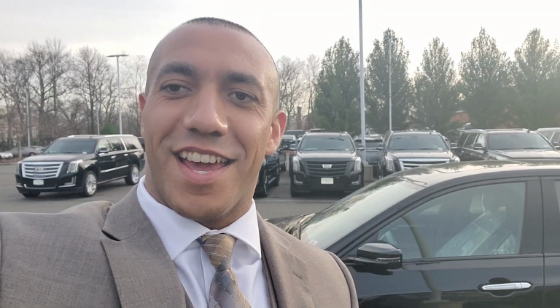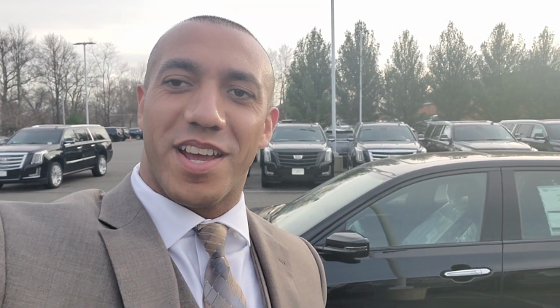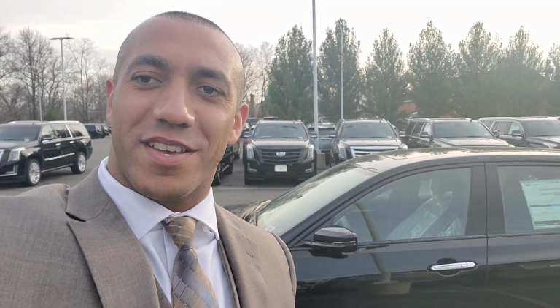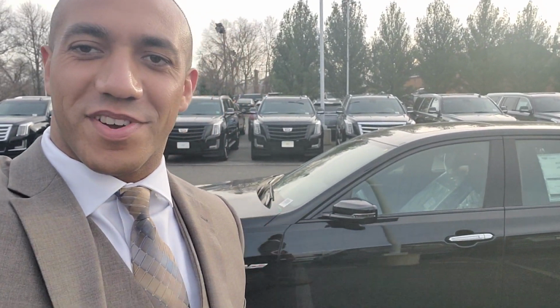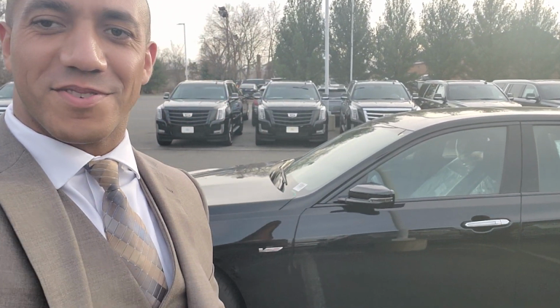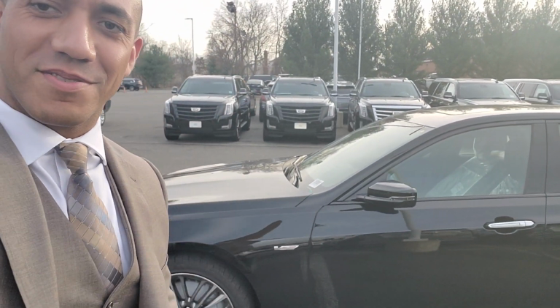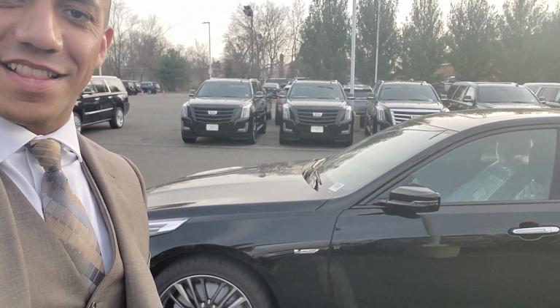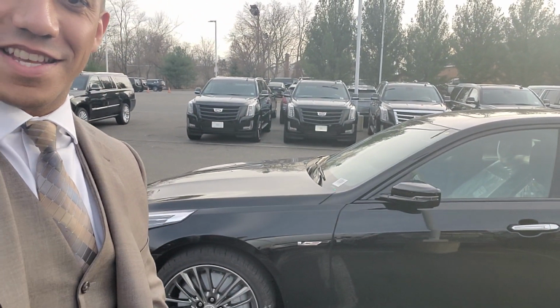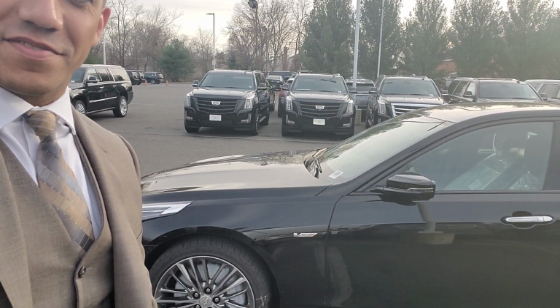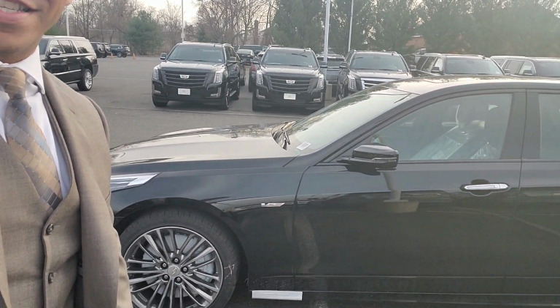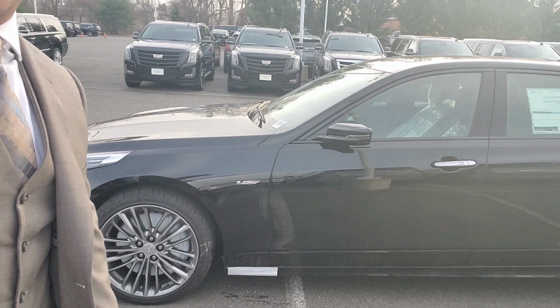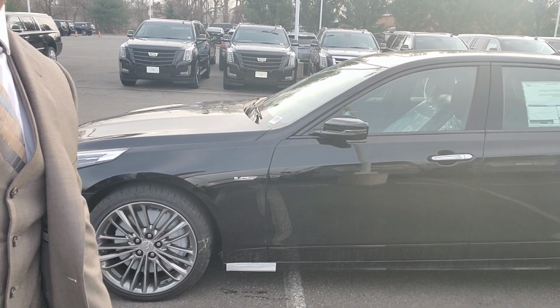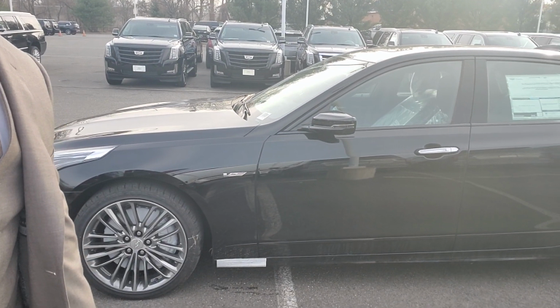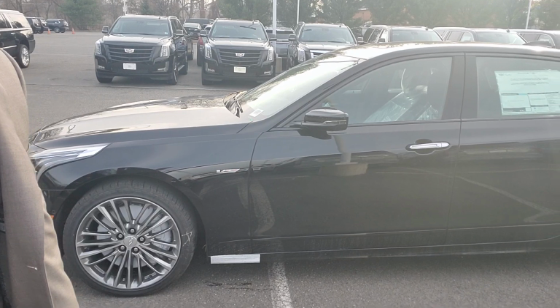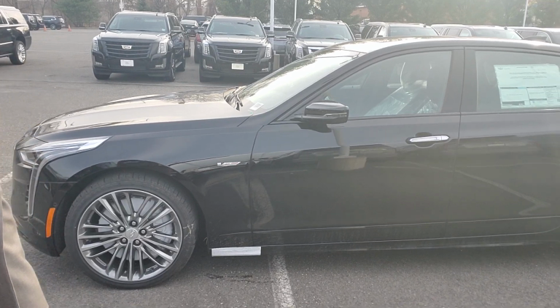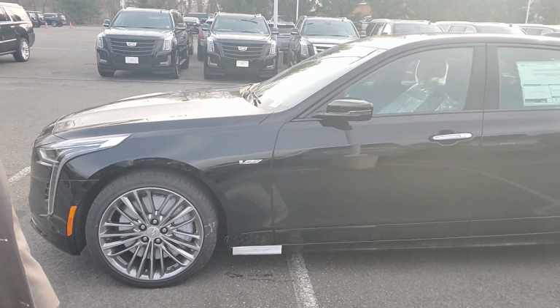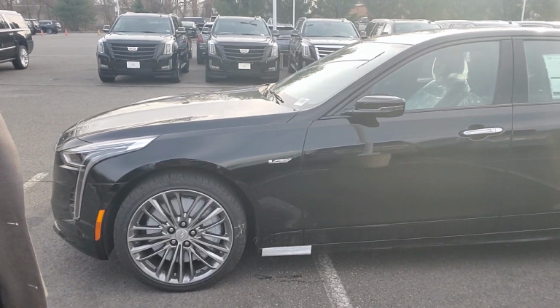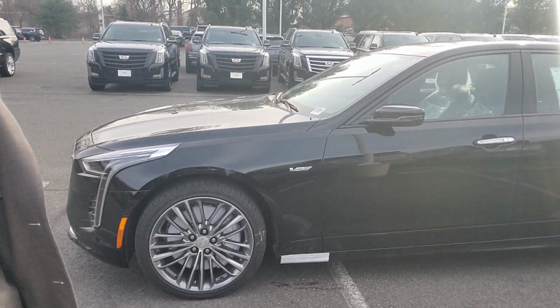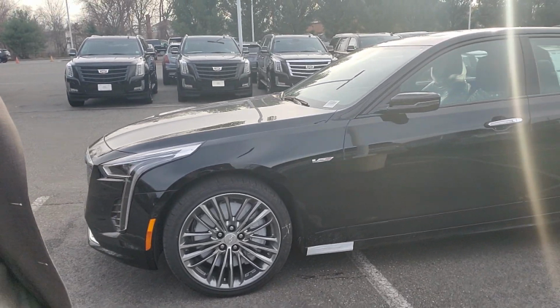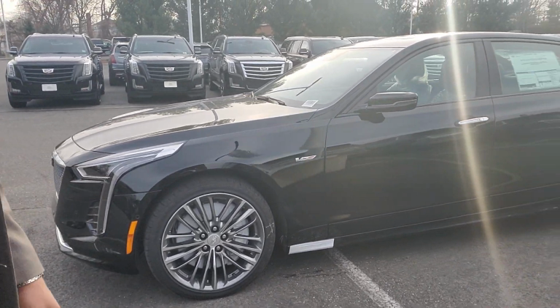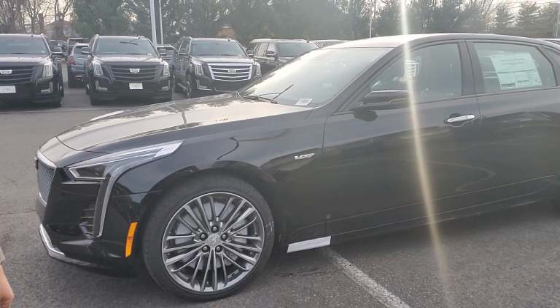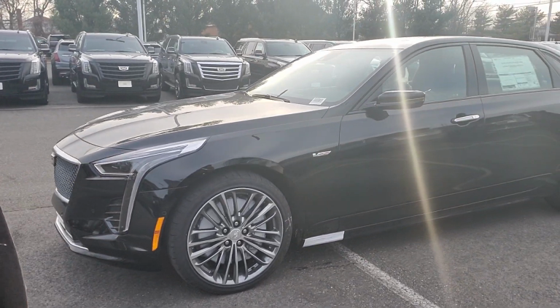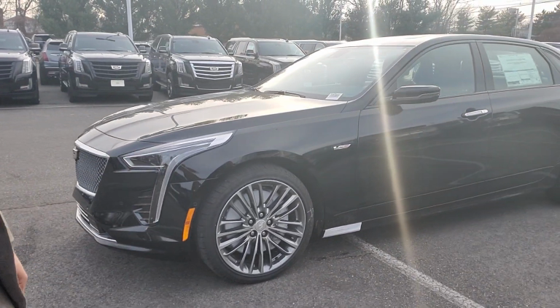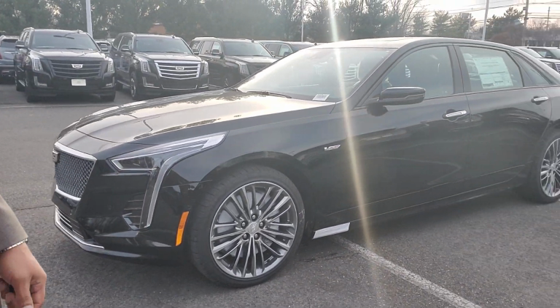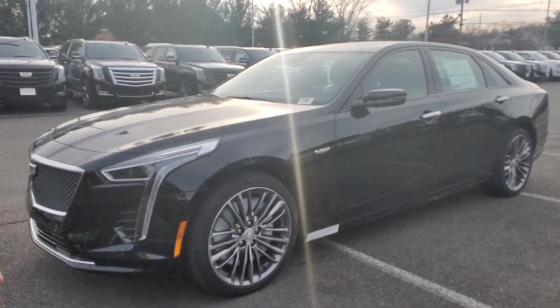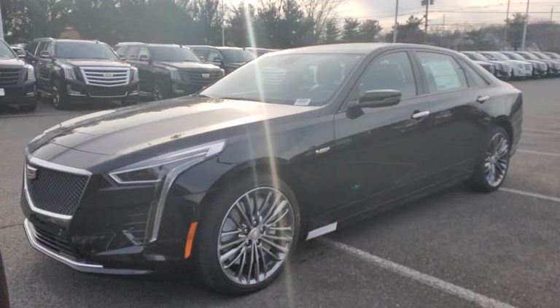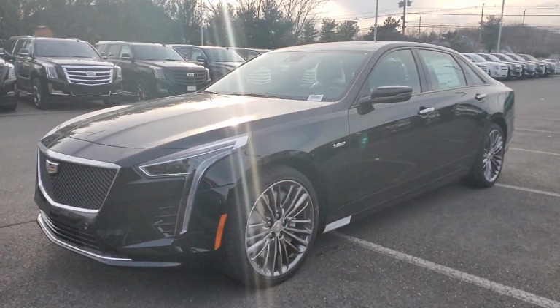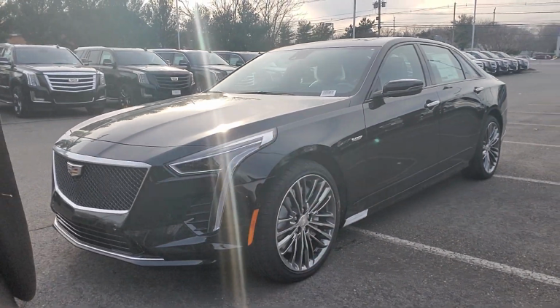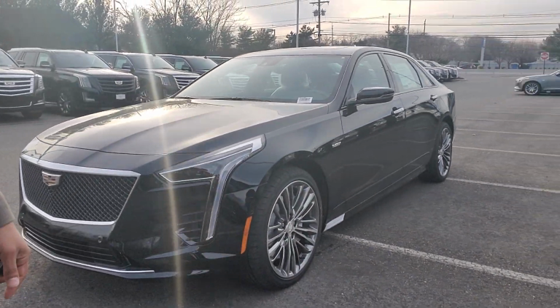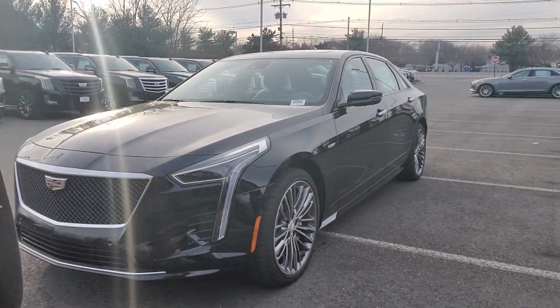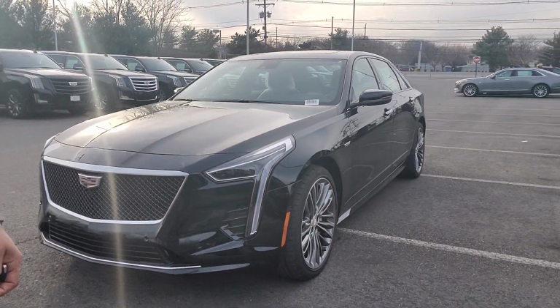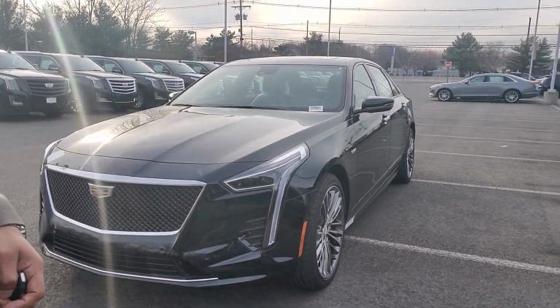Hey Roy, how are you? This is Ryan Hills with Gold Coast Cadillac, just taking a look at the CT6V. I'm going to do a walk around on the outside and then actually take a look at the inside for you as well. If you have any questions about the car itself, please let me know.